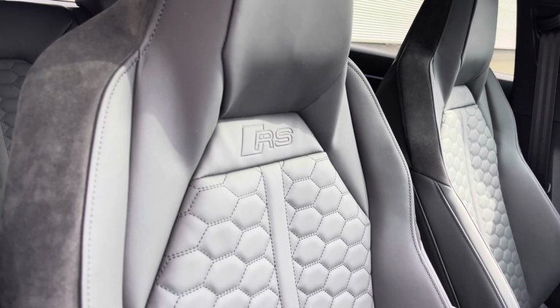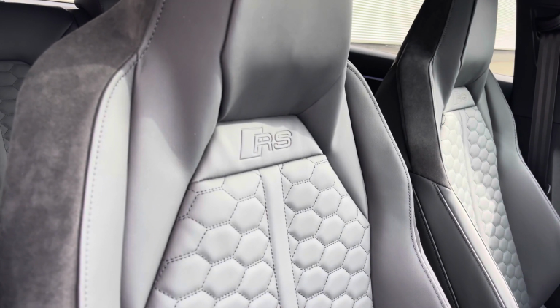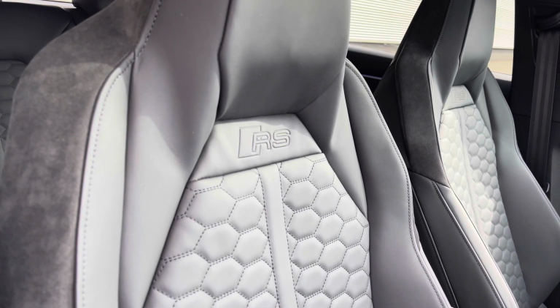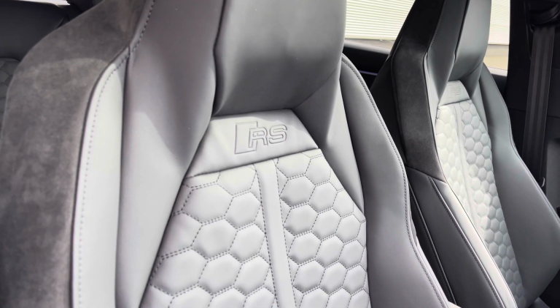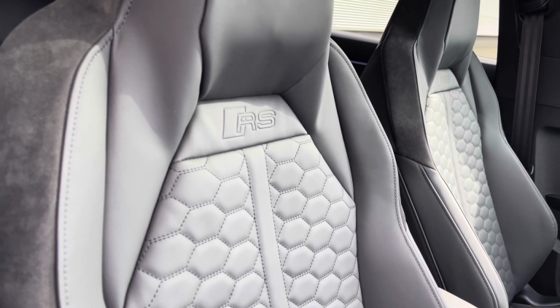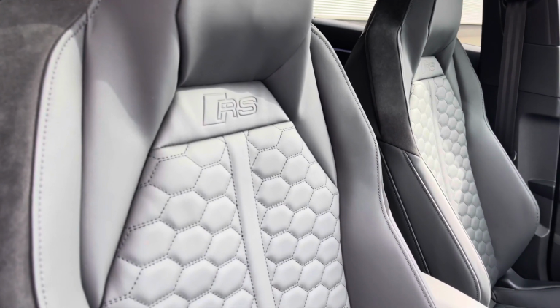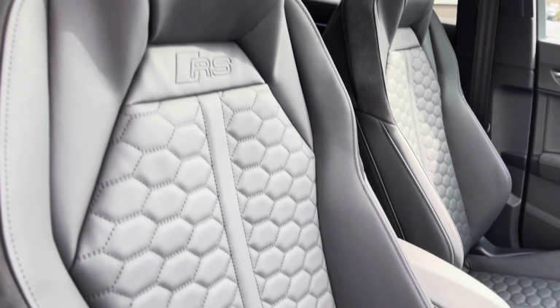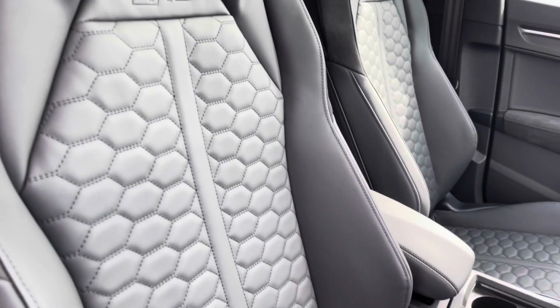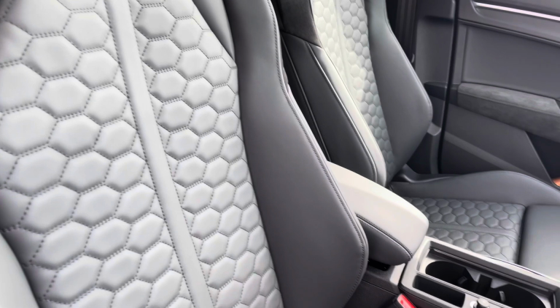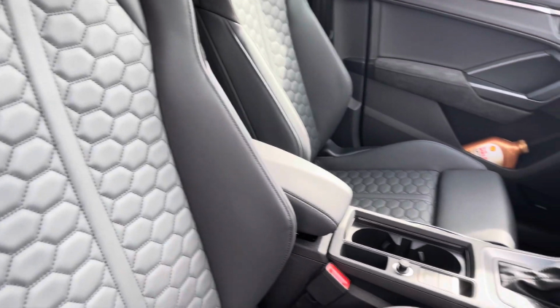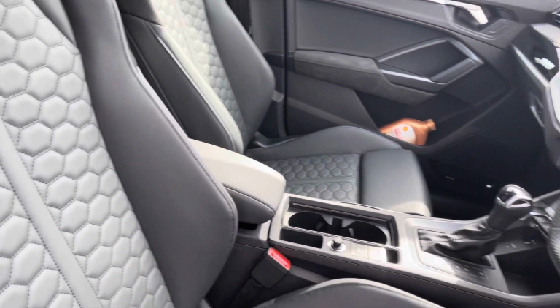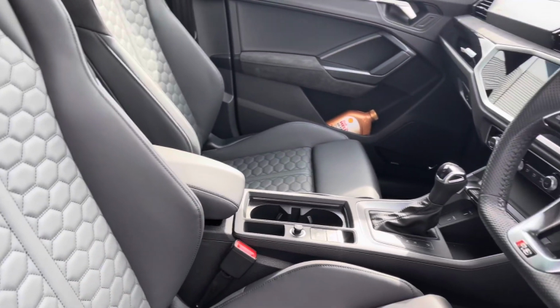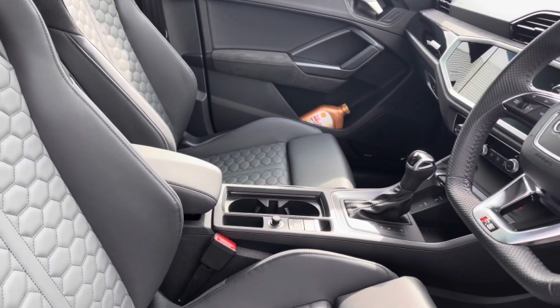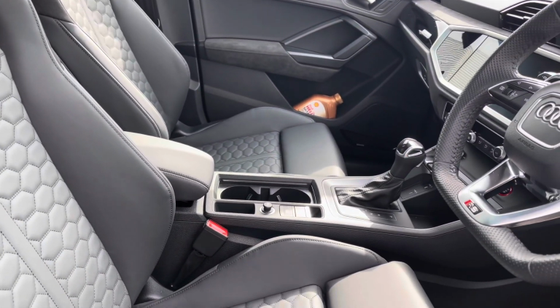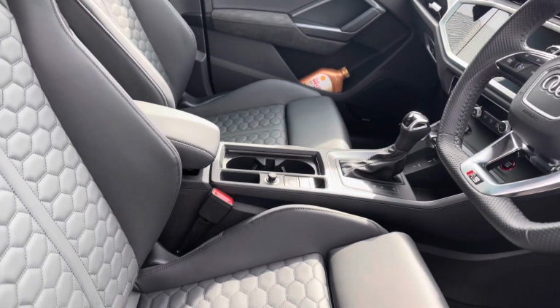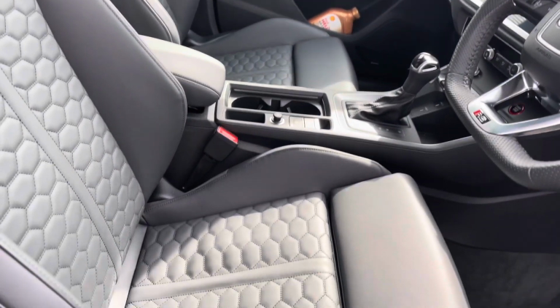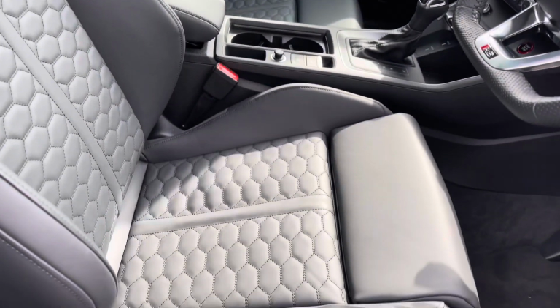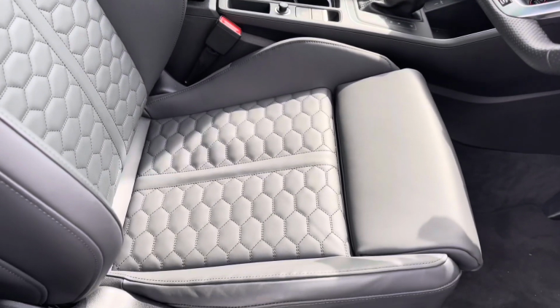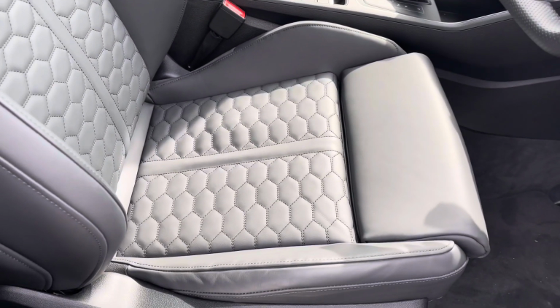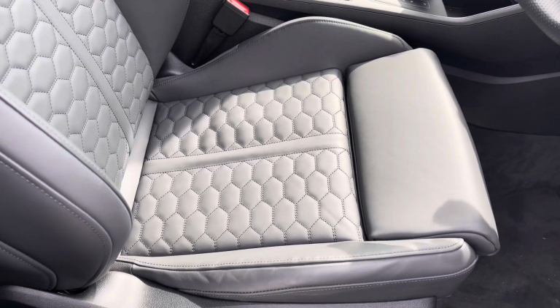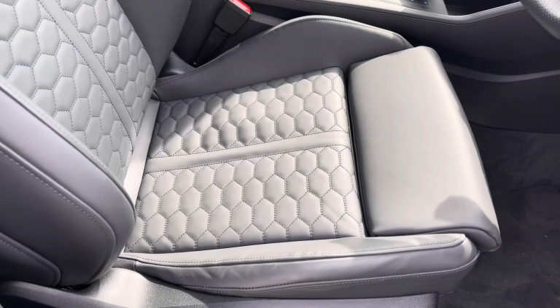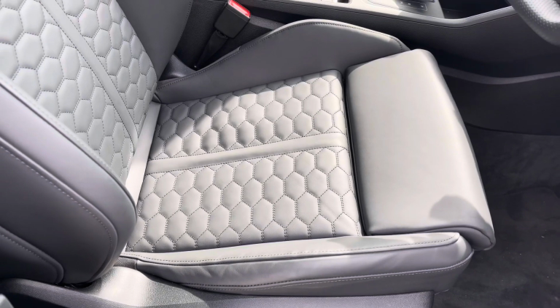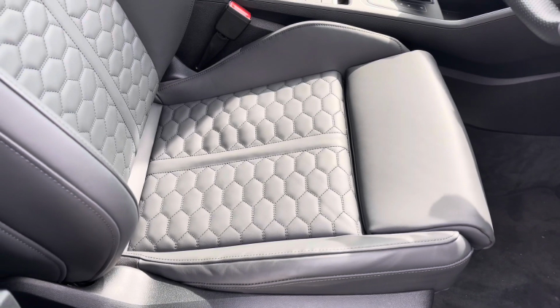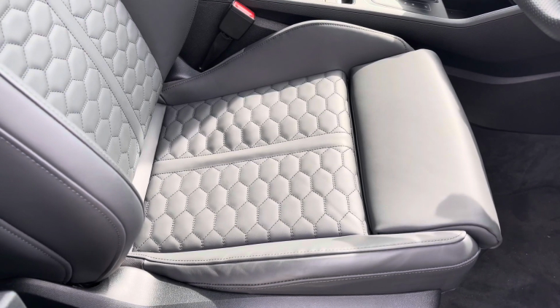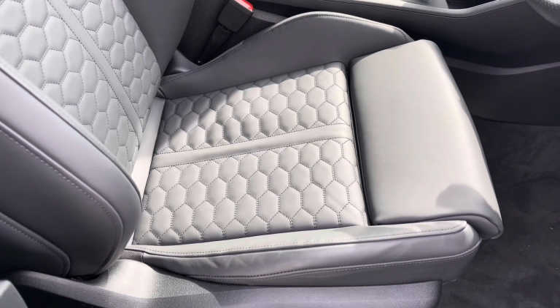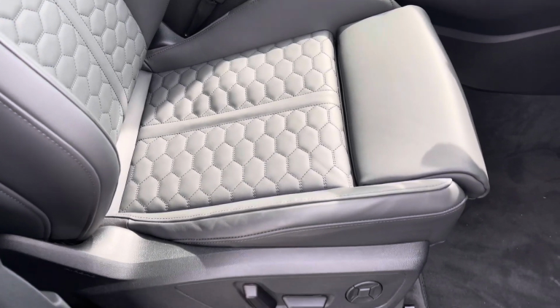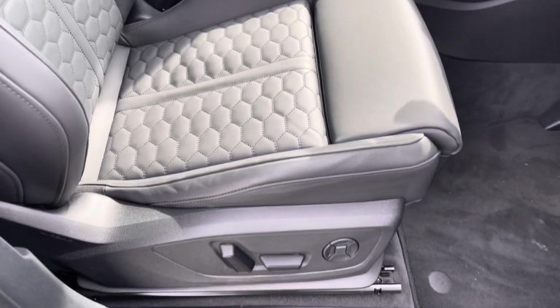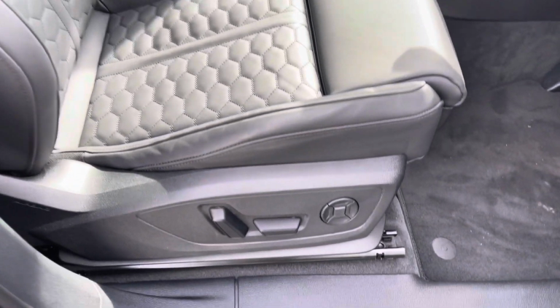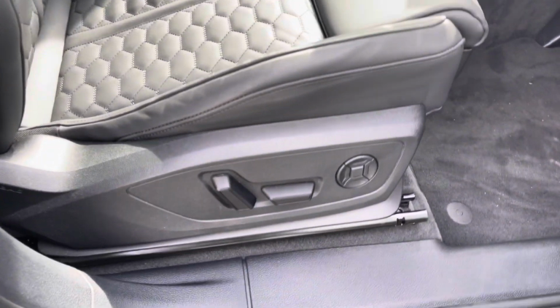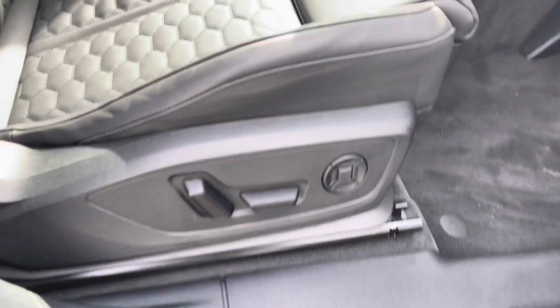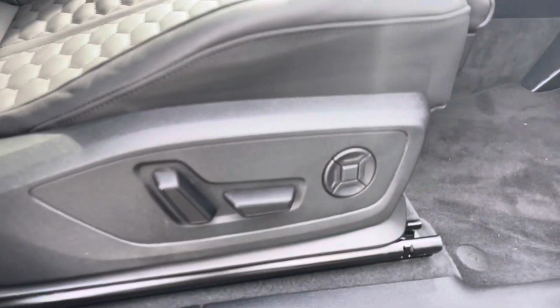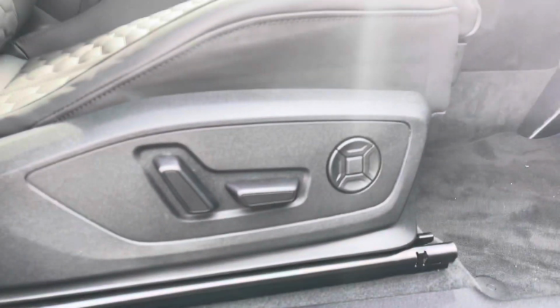The RS front super sport seats are also finished in the fine Nappa leather with the honeycomb stitch. The front seats are also fully electrically adjustable and feature the four-way electric lumbar support.